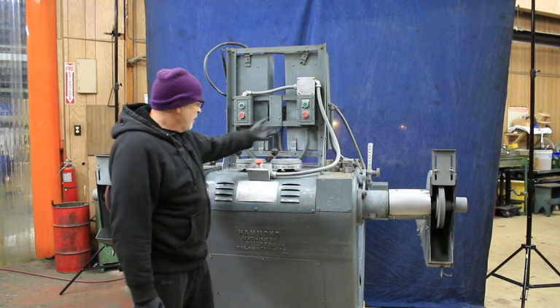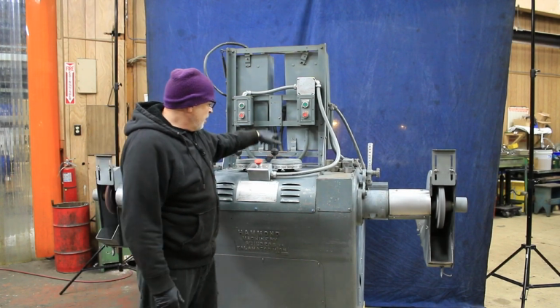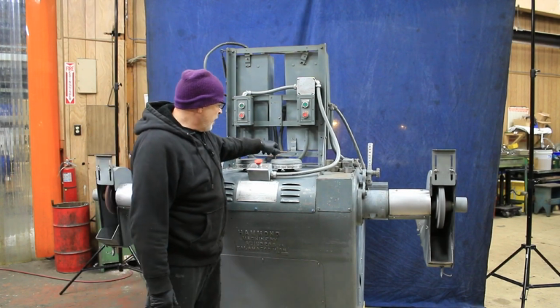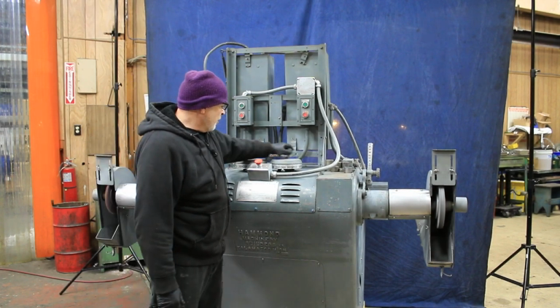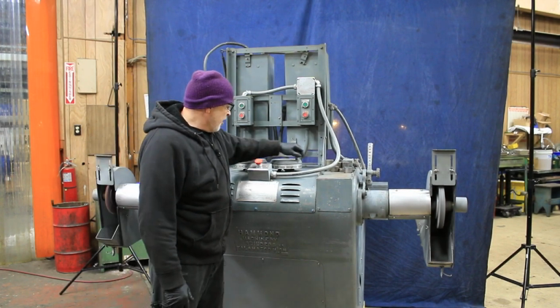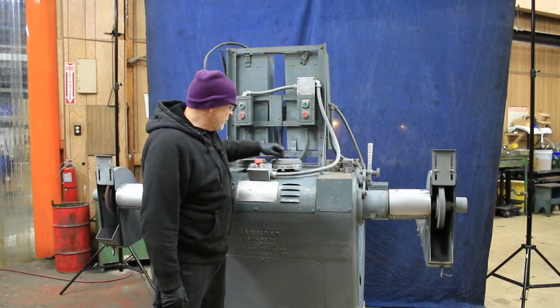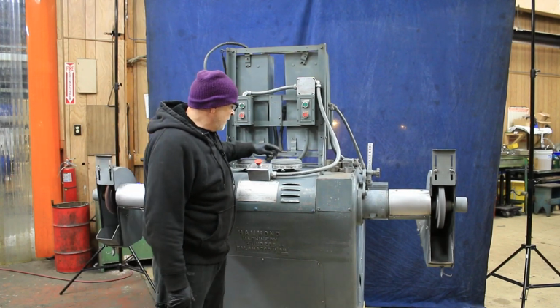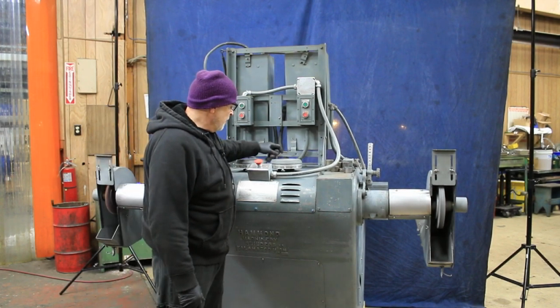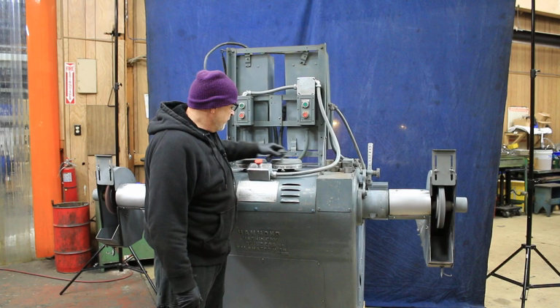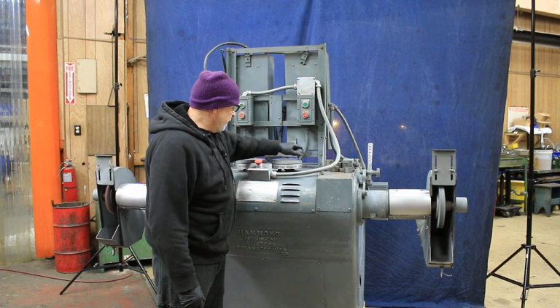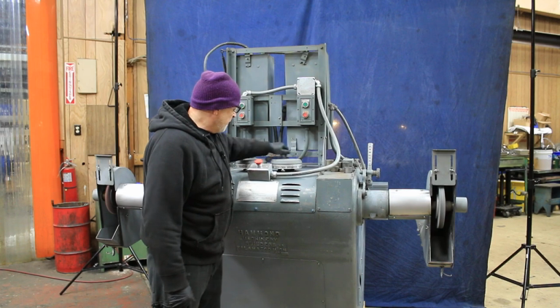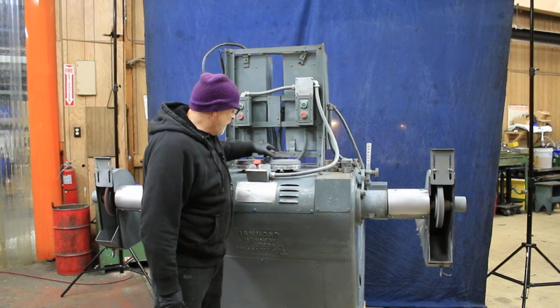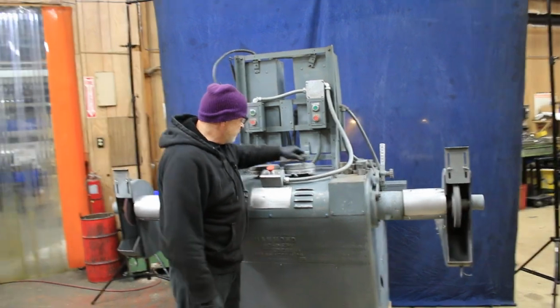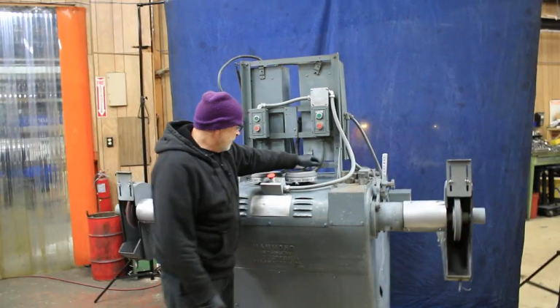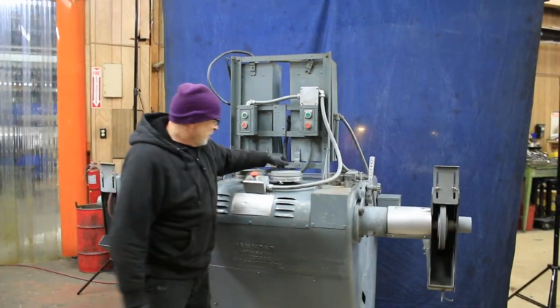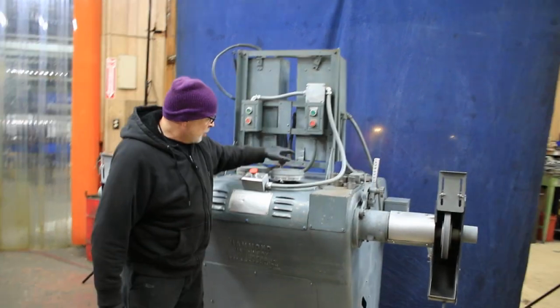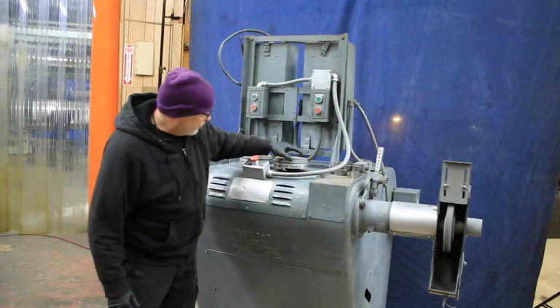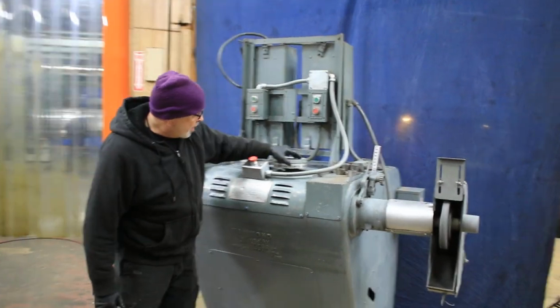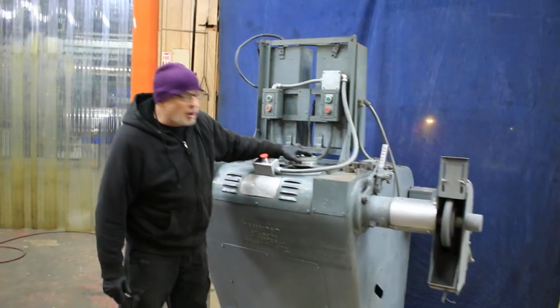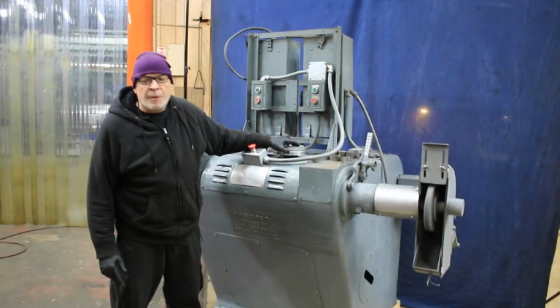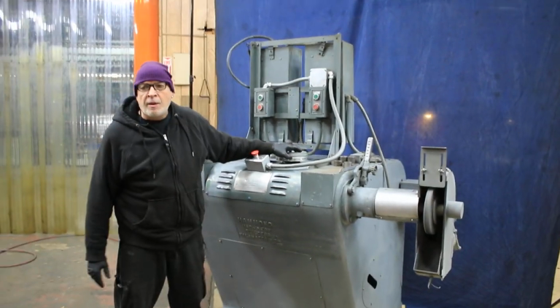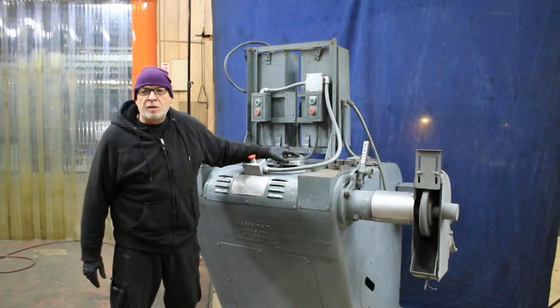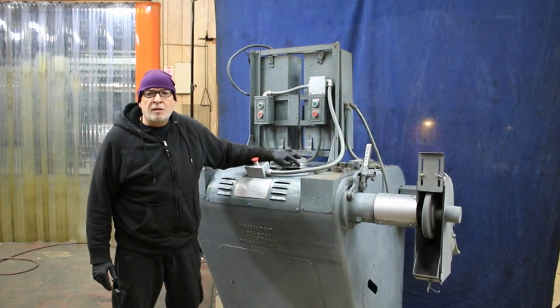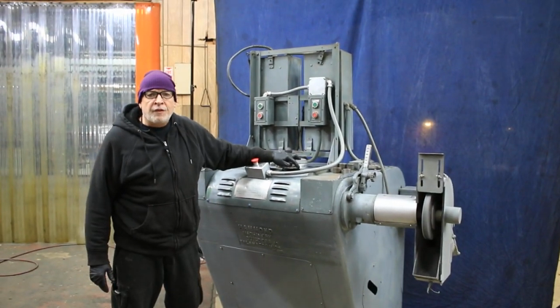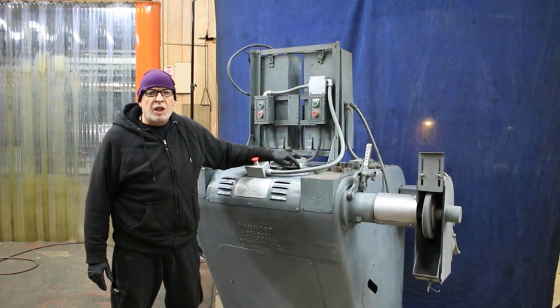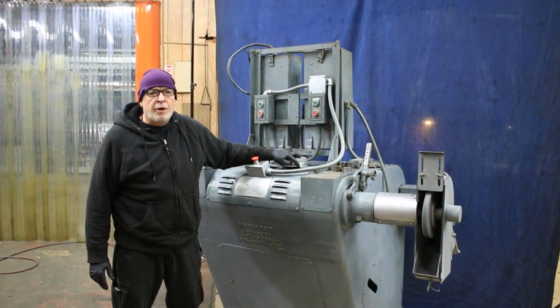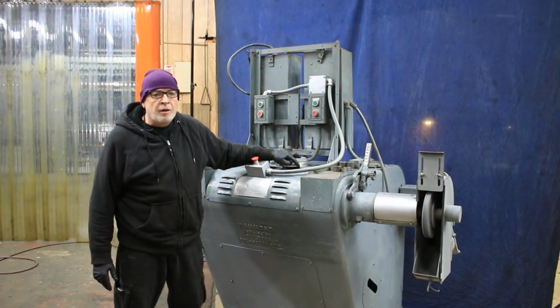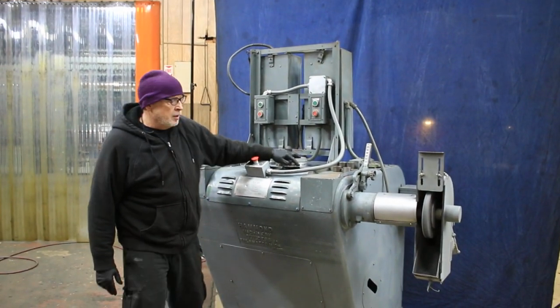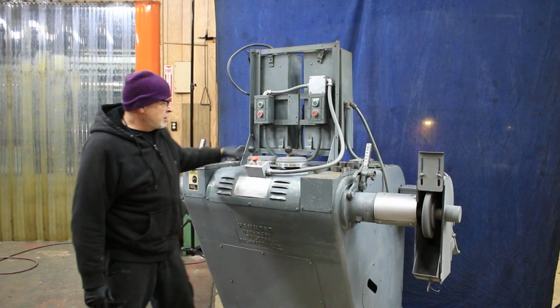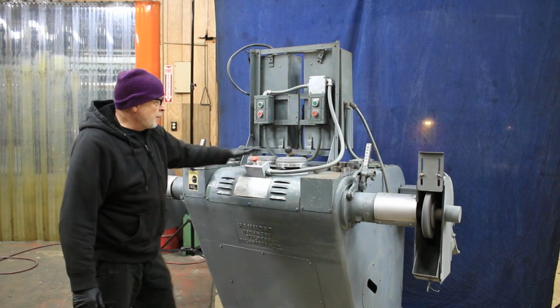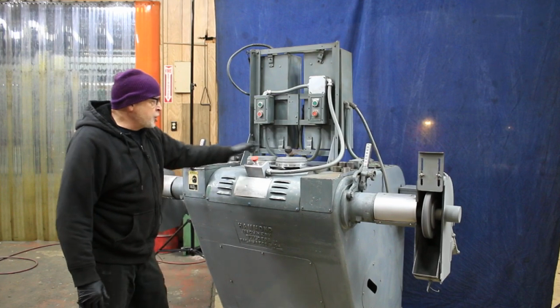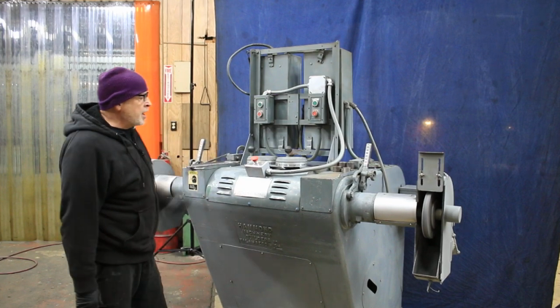Here you have your variable speed for different RPMs. It goes from 300 RPMs to 1500. That's on both sides.